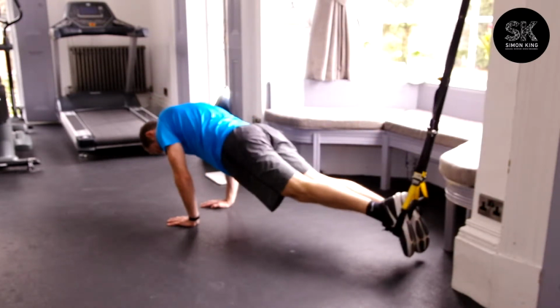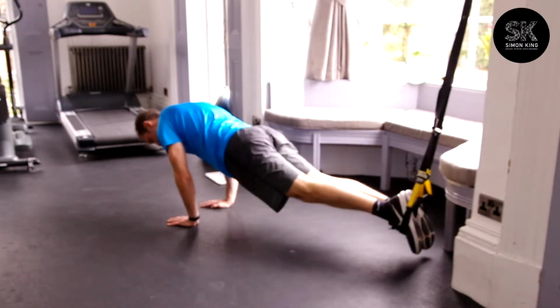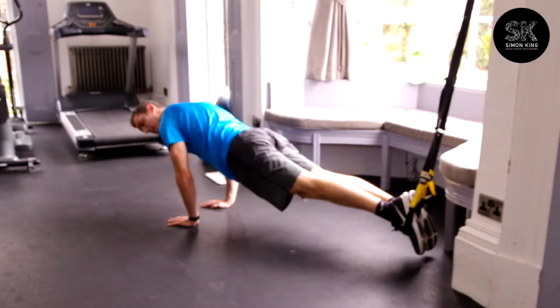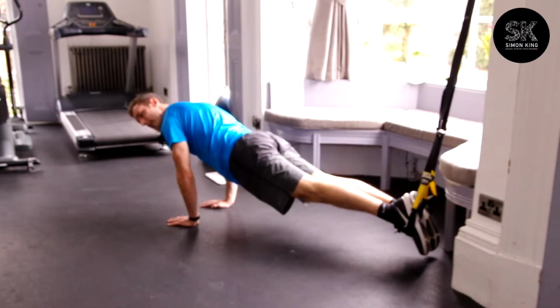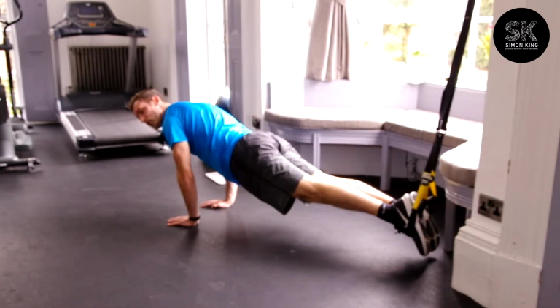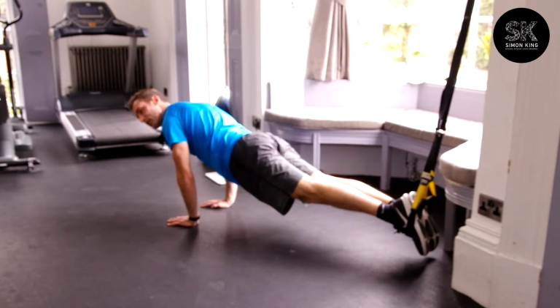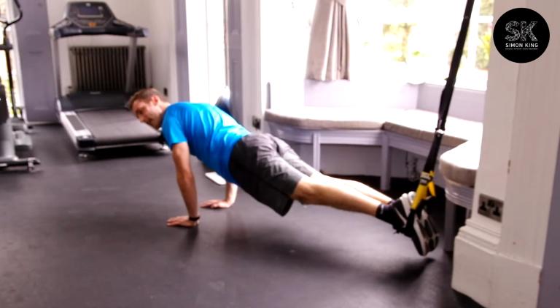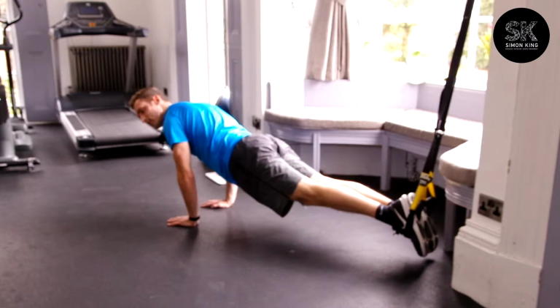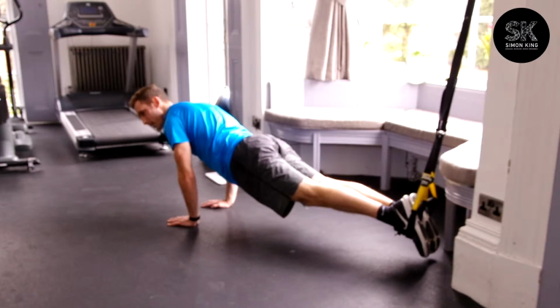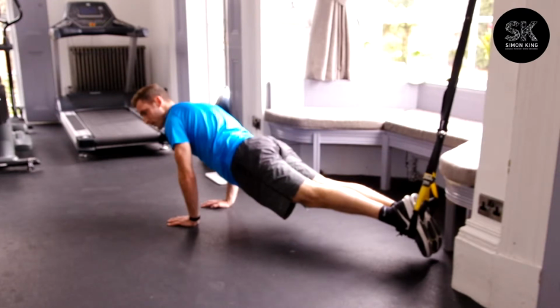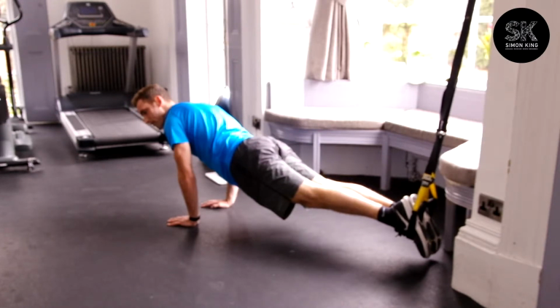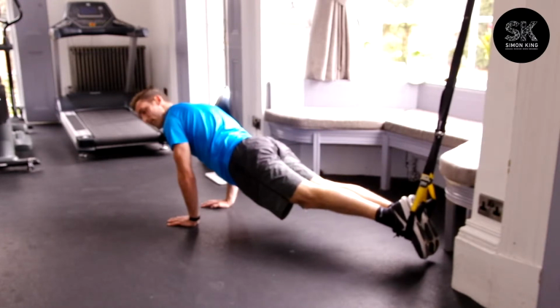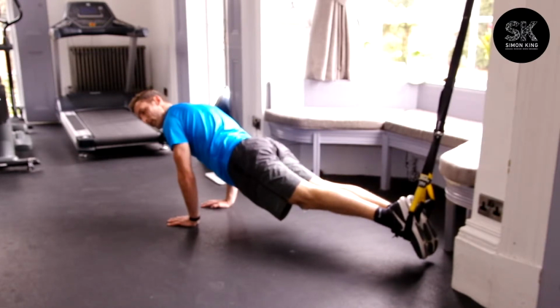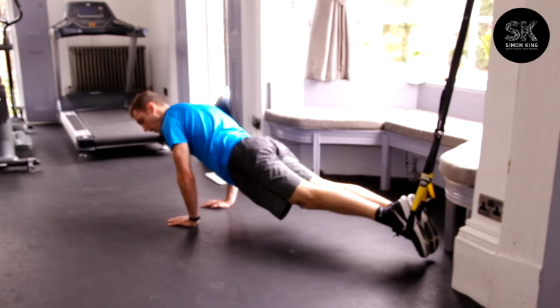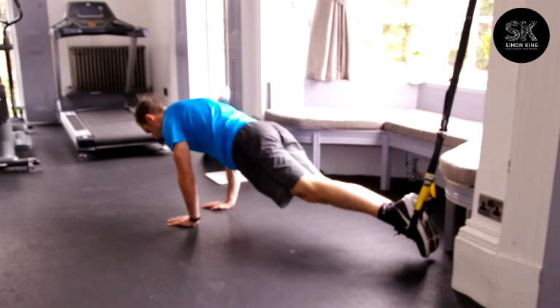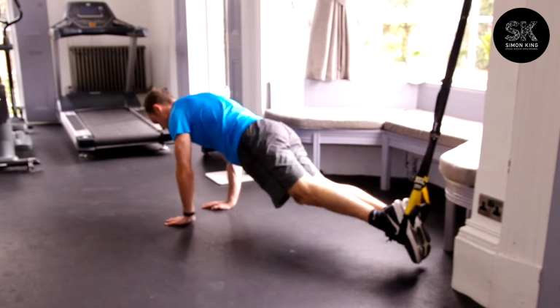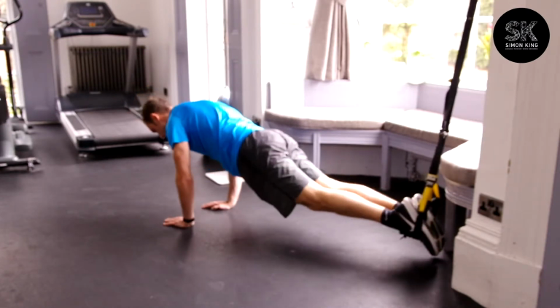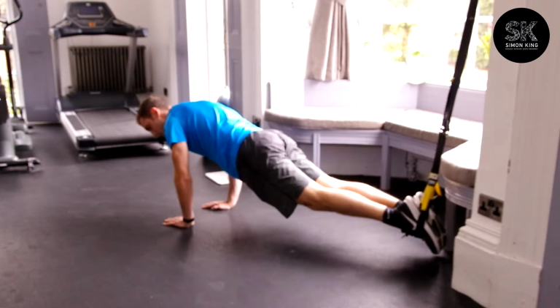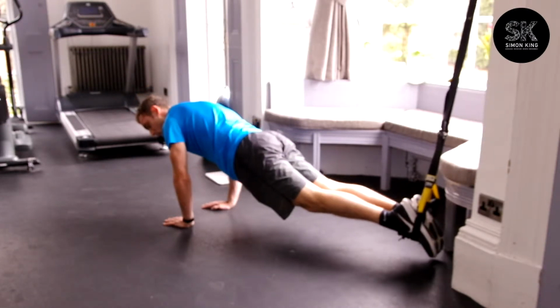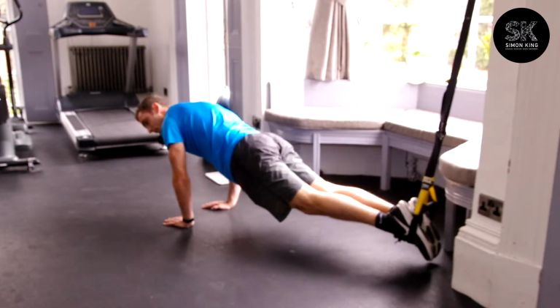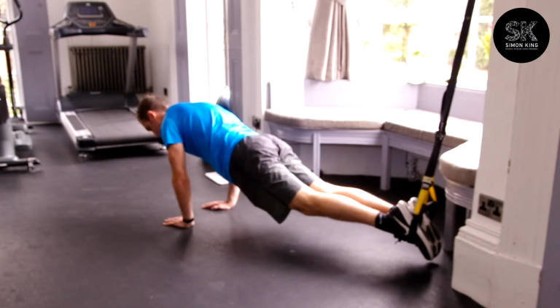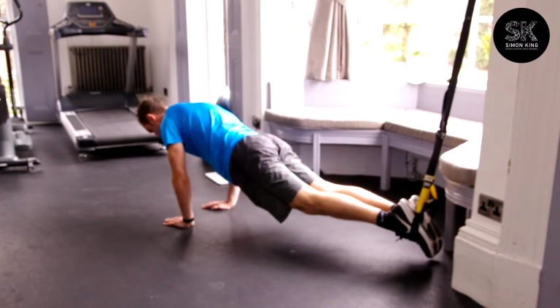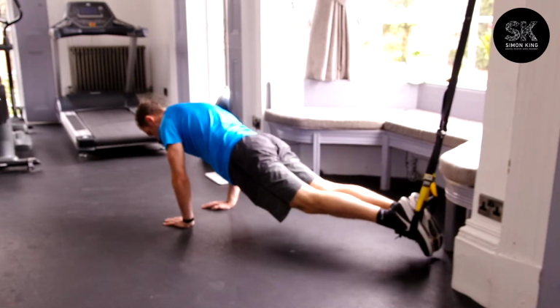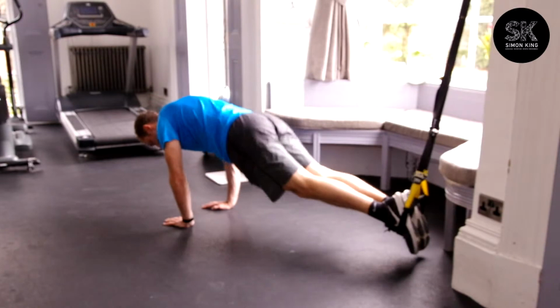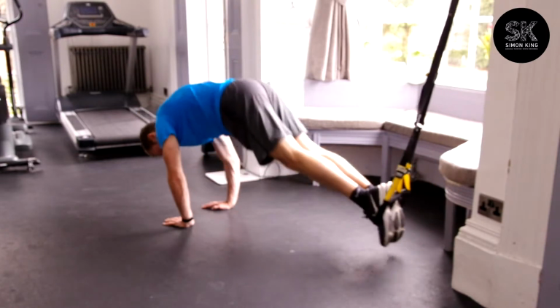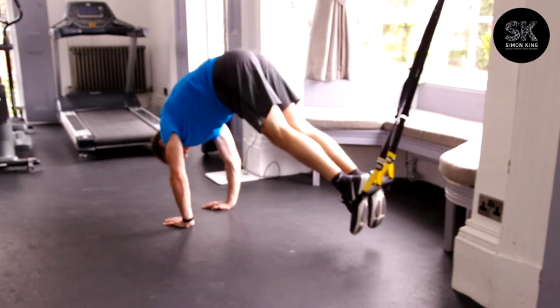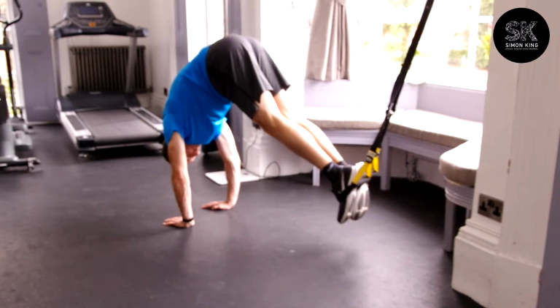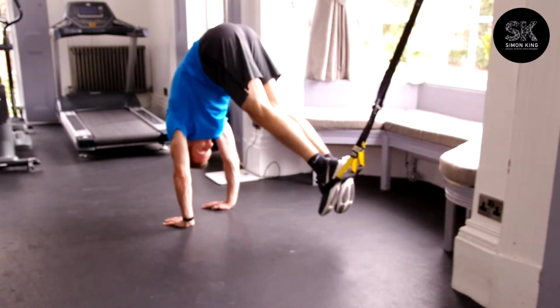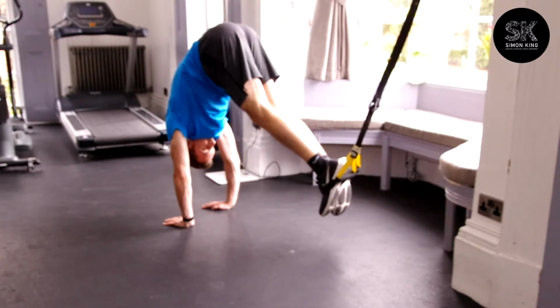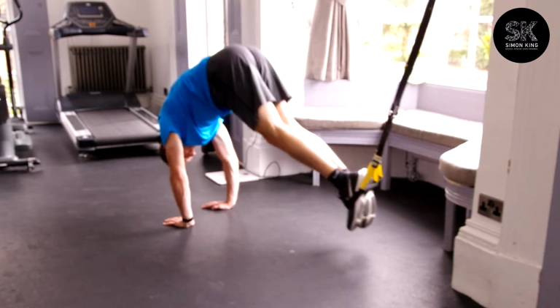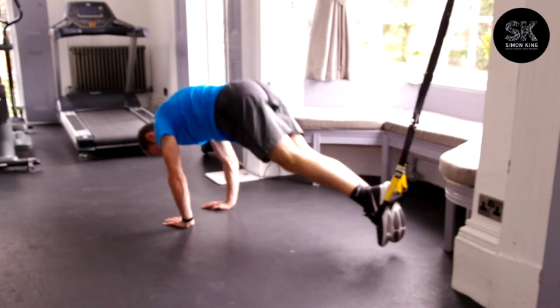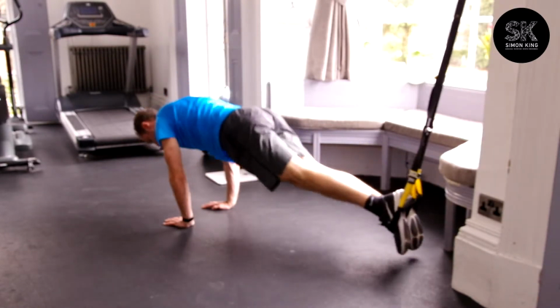What I'm going to do now is to keep my legs straight and flex my hips, and pop my bum as high as I possibly can. All depends on your mobility. So in, and release.